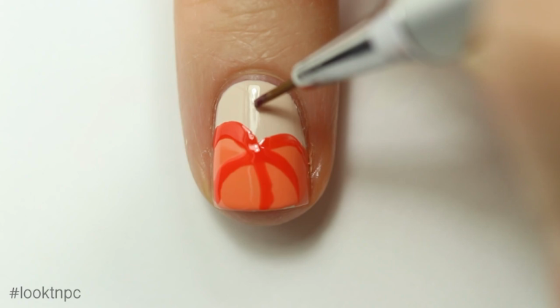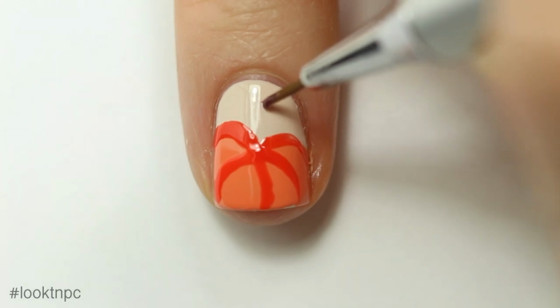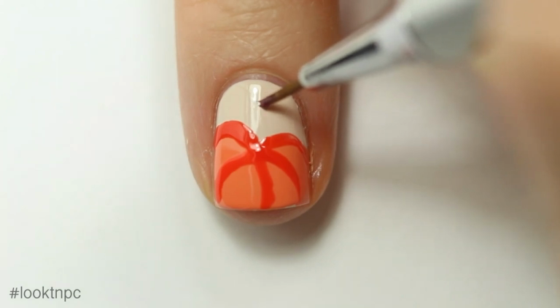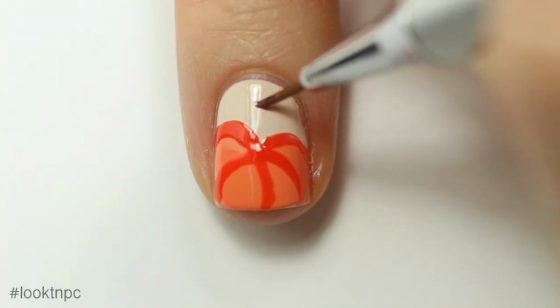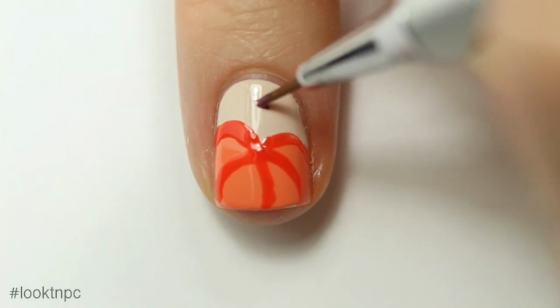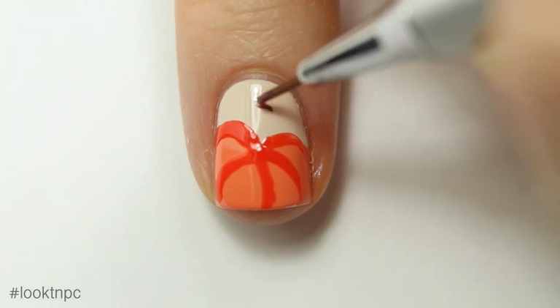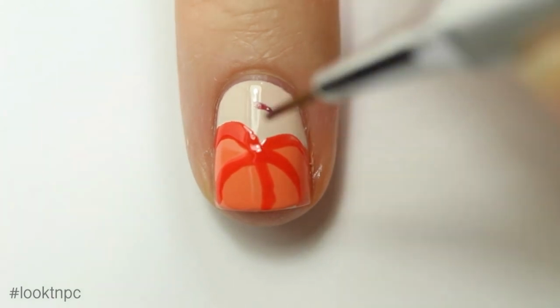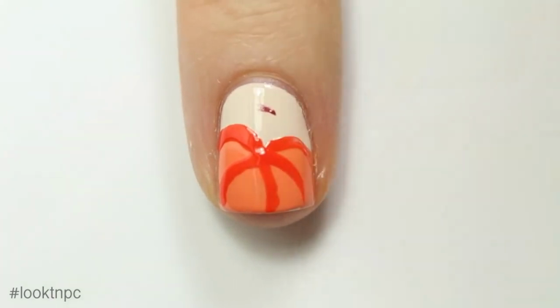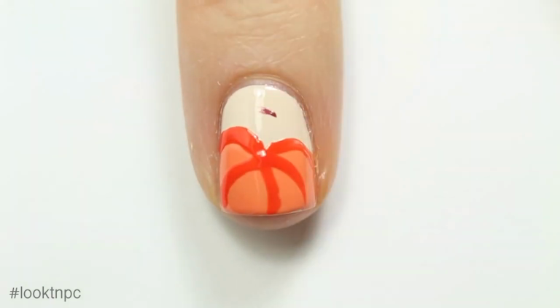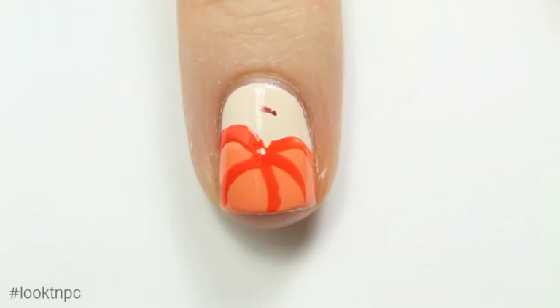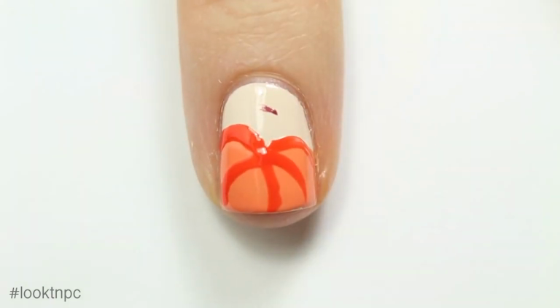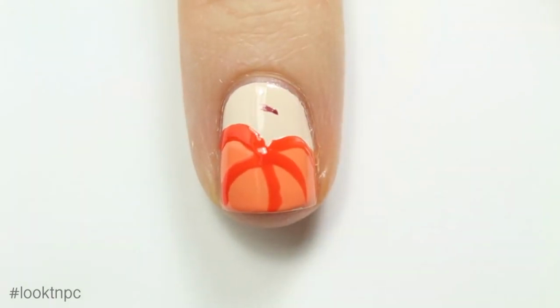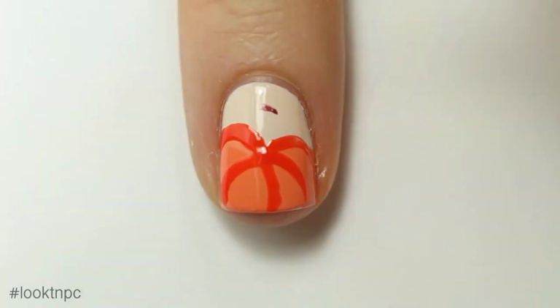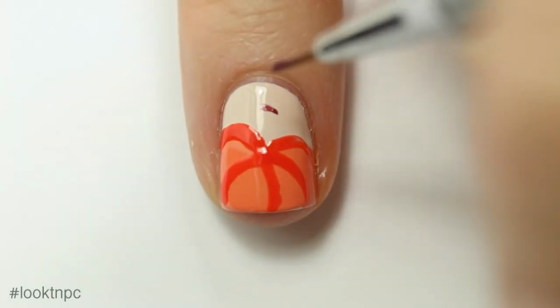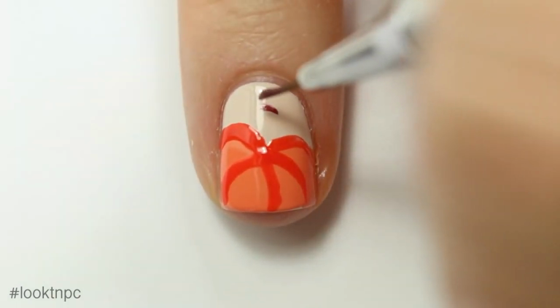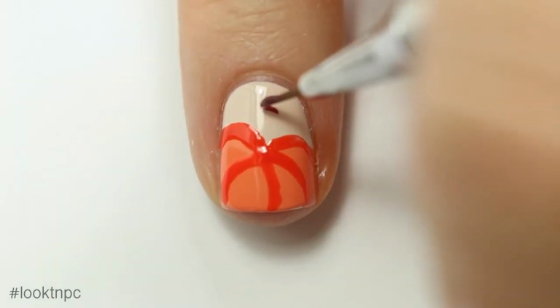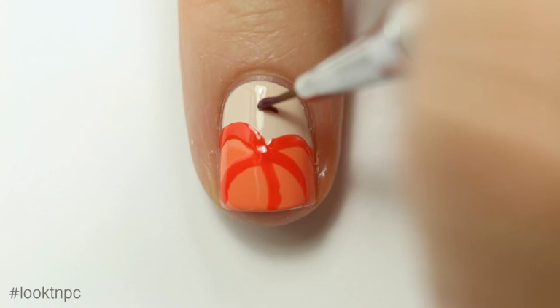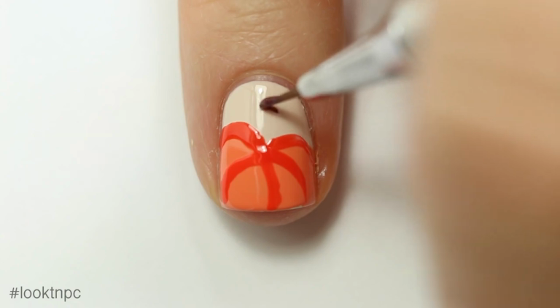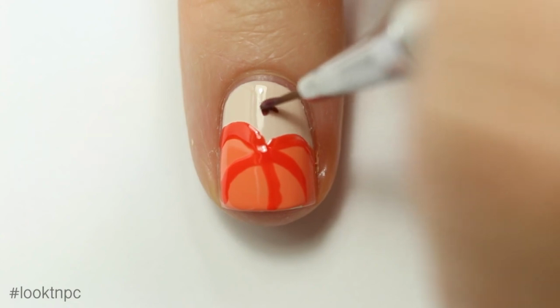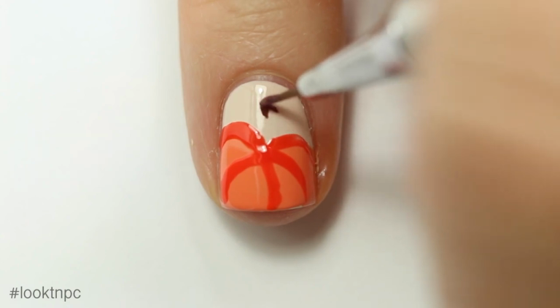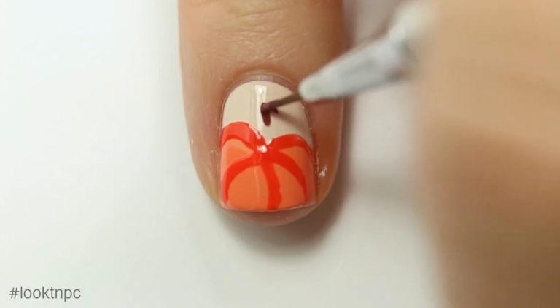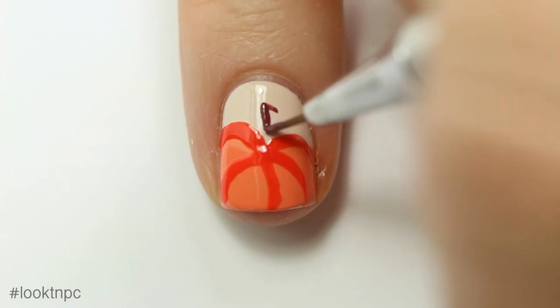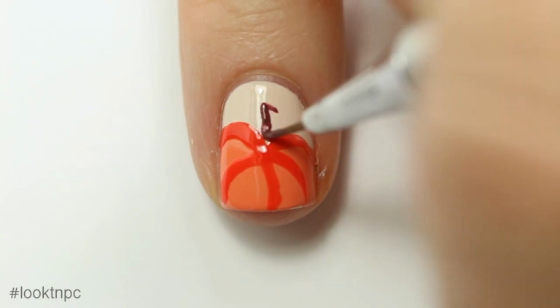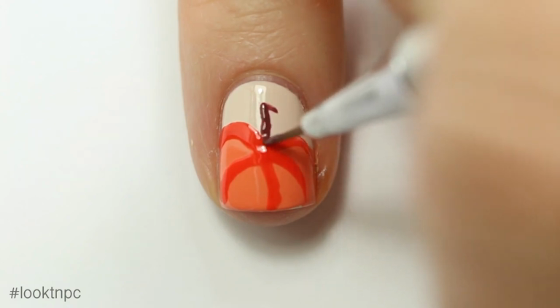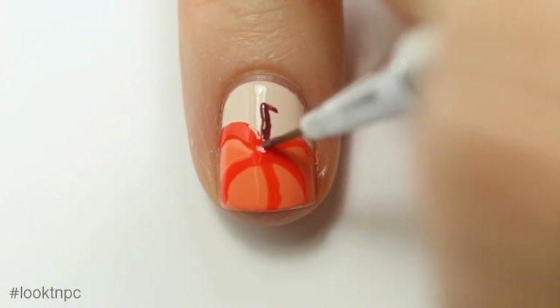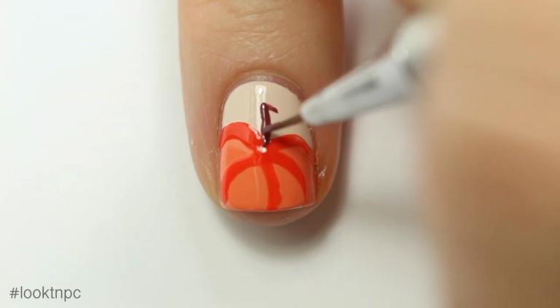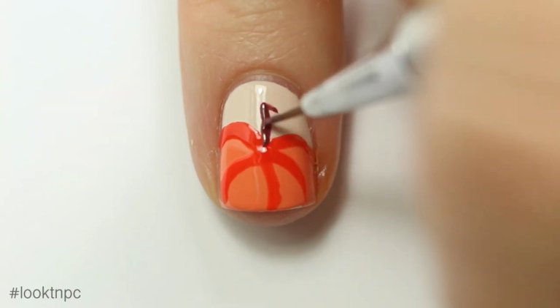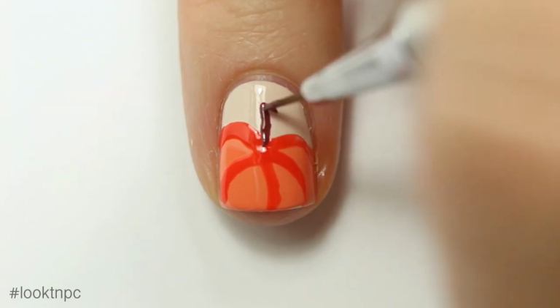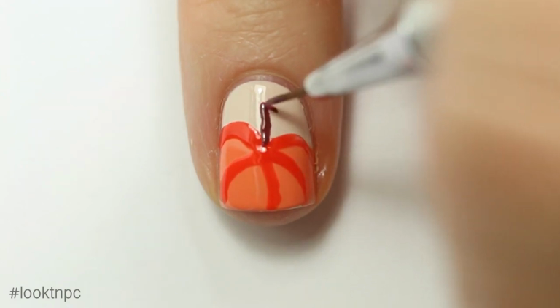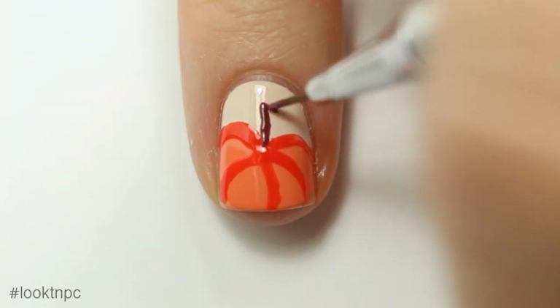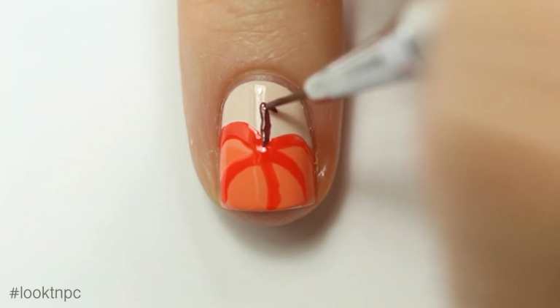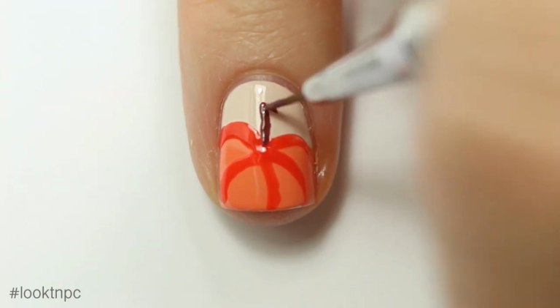Once that part is dry, we're going to quickly draw on the stem, which should have a really thick top and then sort of taper off into the middle of where your darker lines meet.